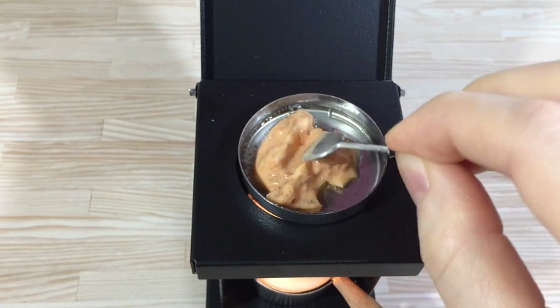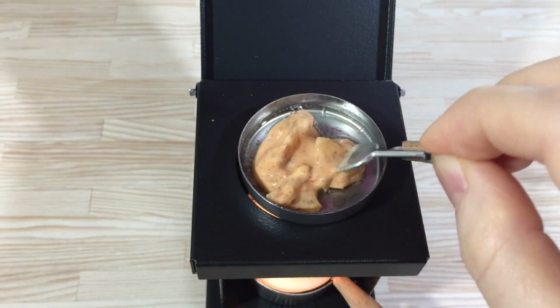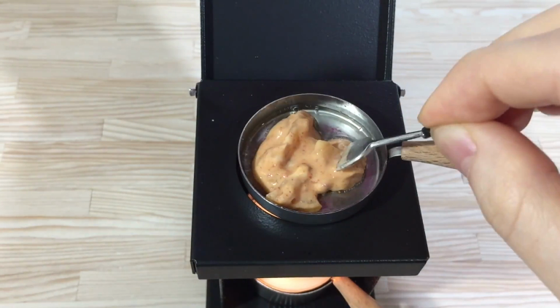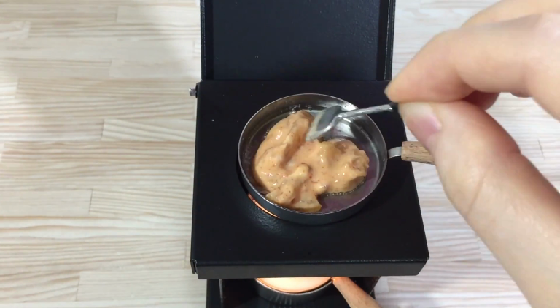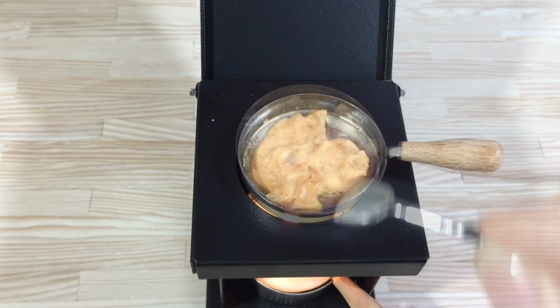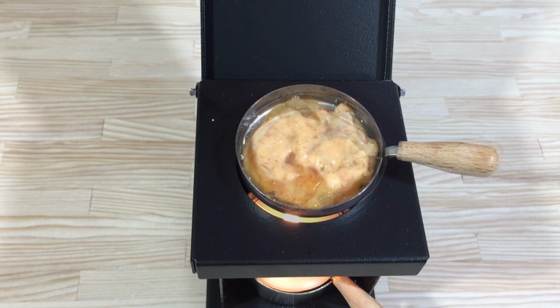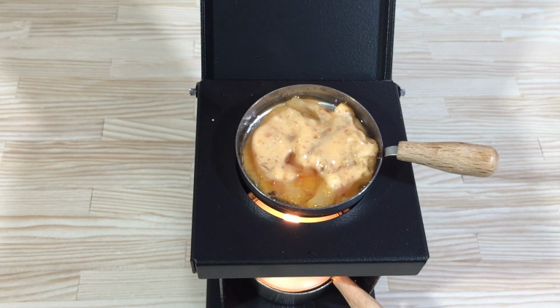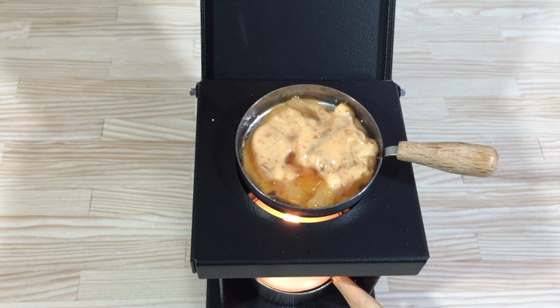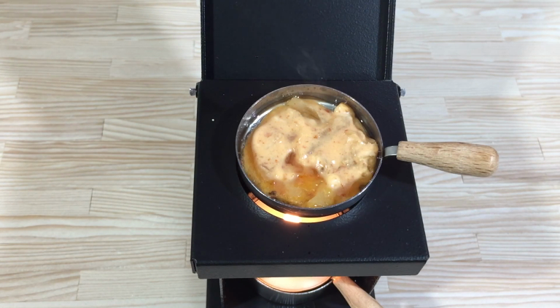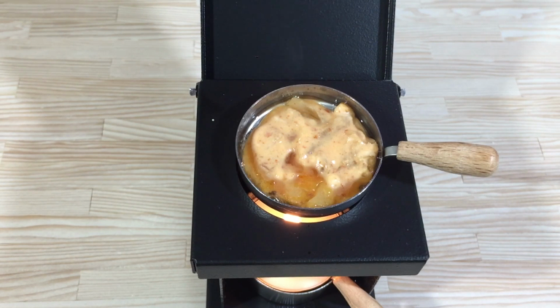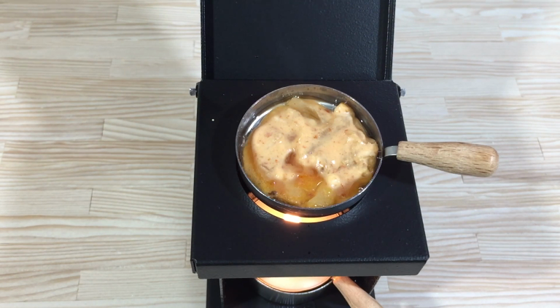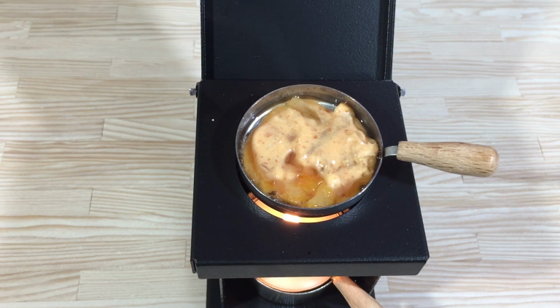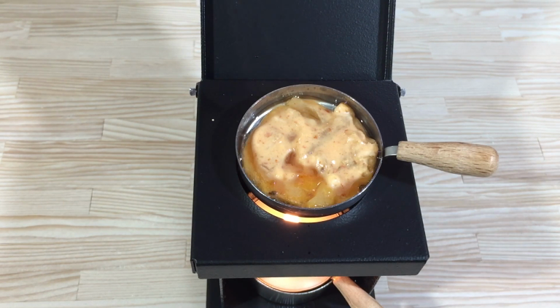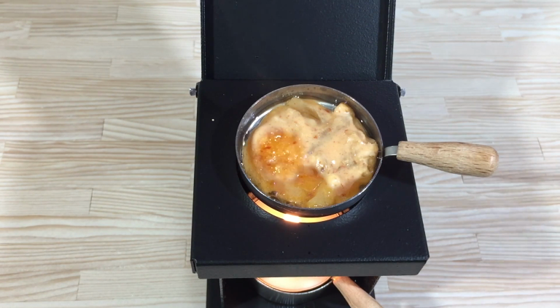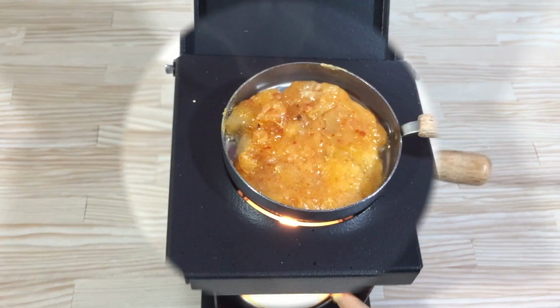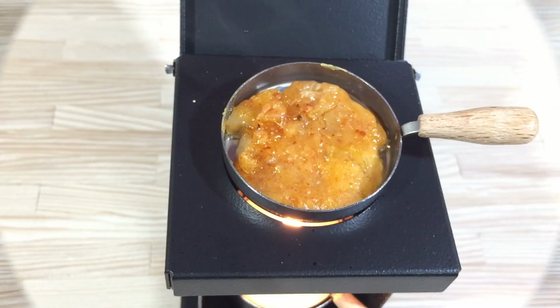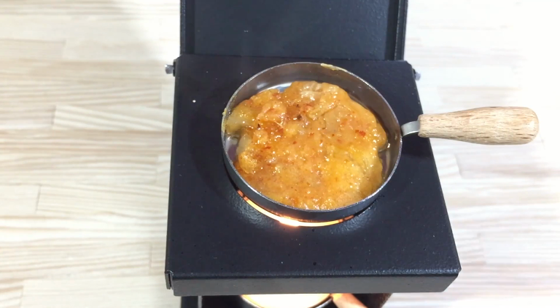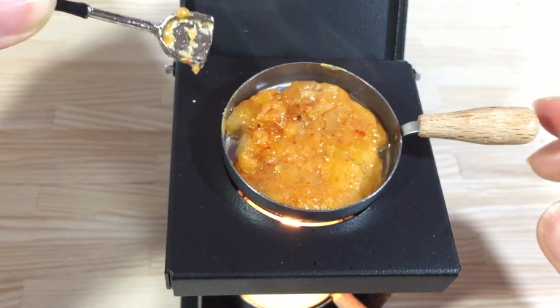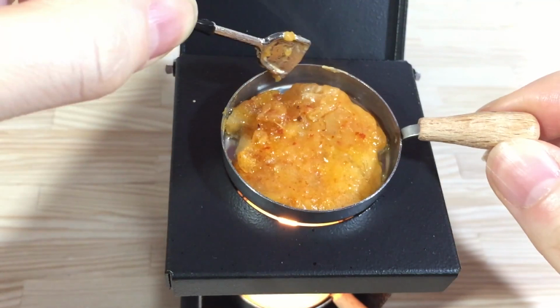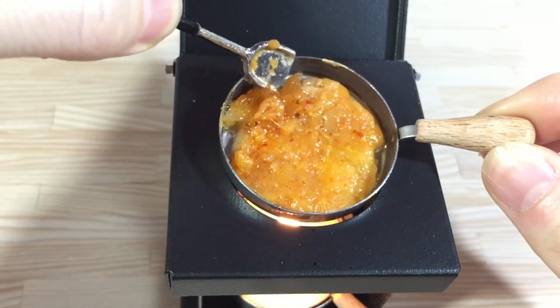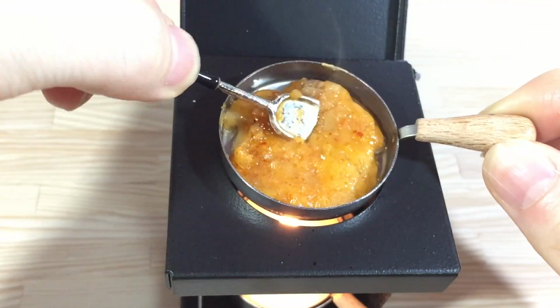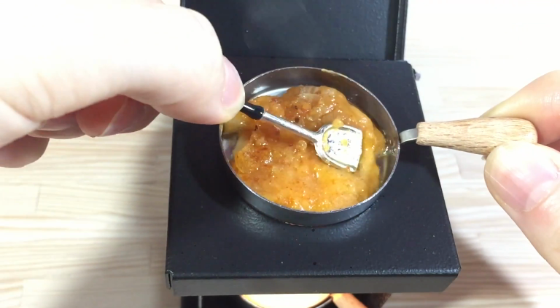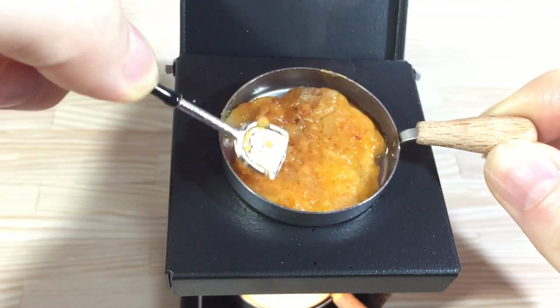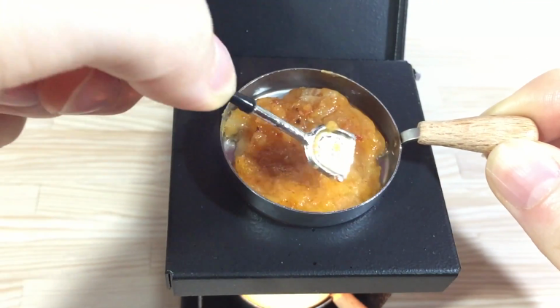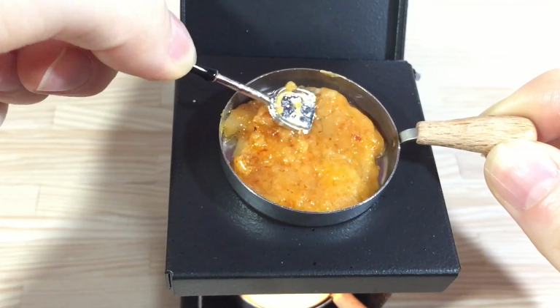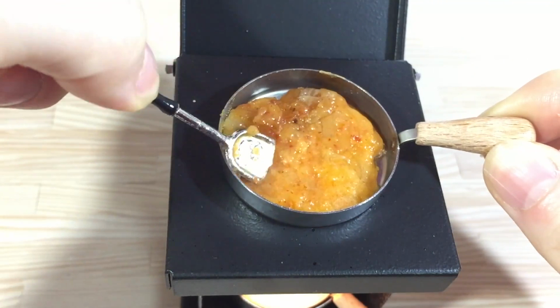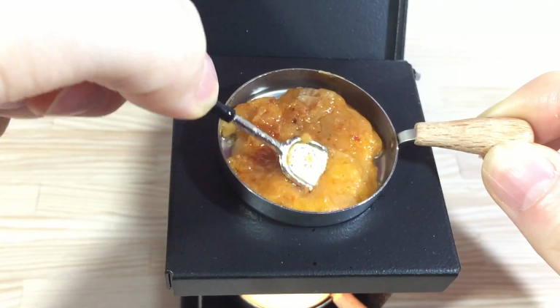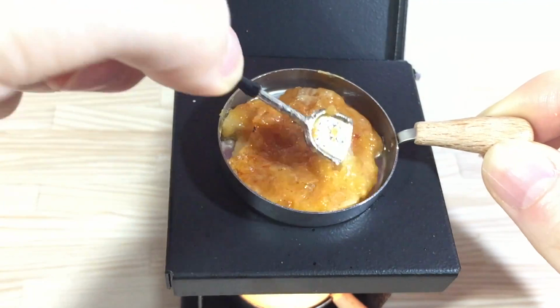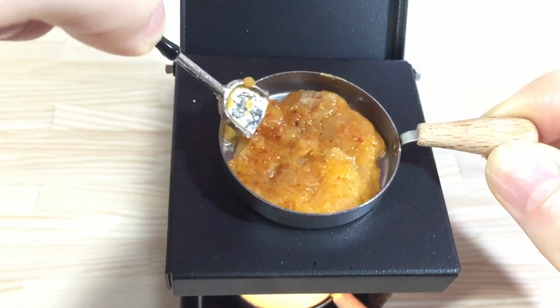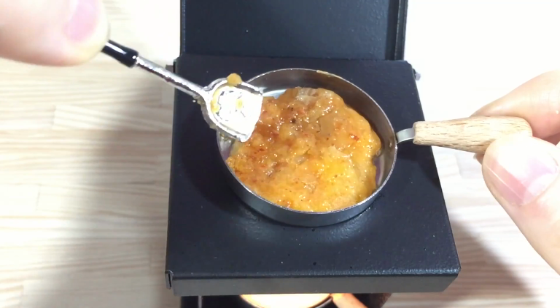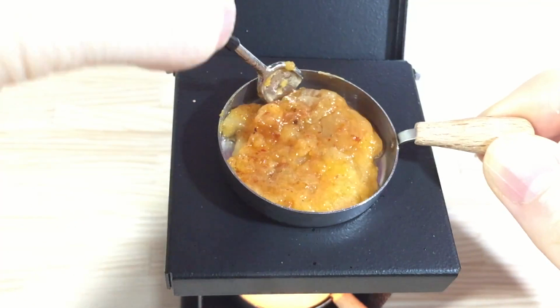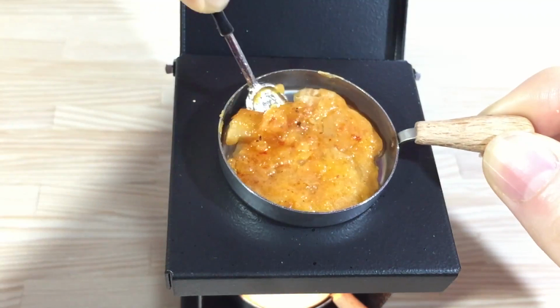We need the ingredients for our cooking. We need to make our cooking food. If we are at the kitchen catalog, the rest of the kitchen will be added. The cooking cuisine will be great.